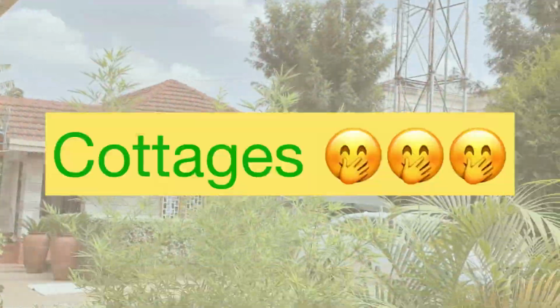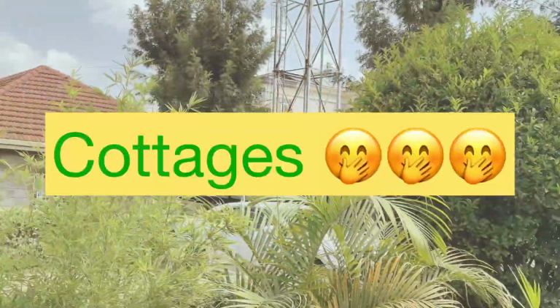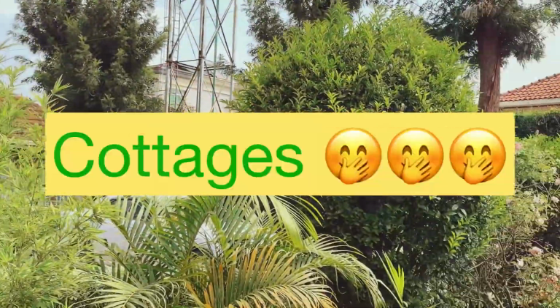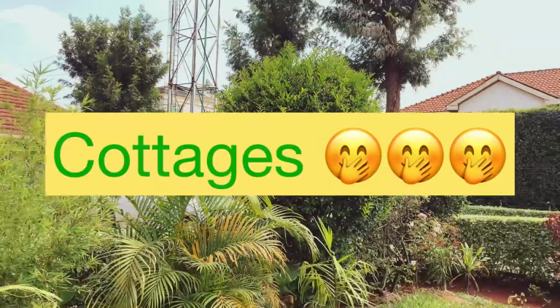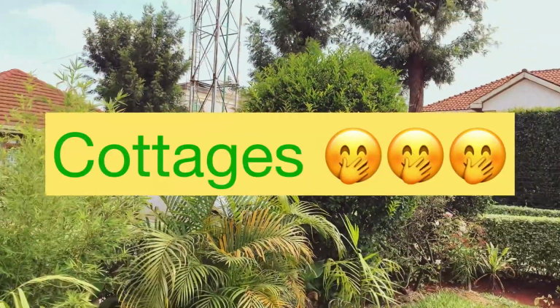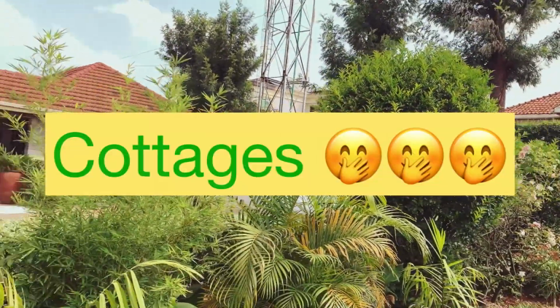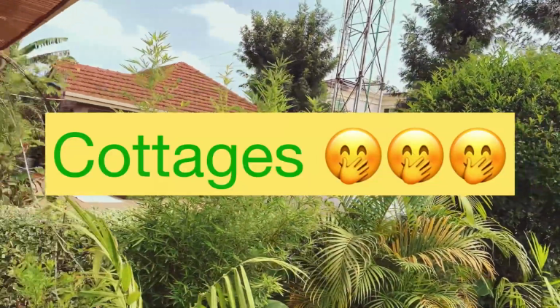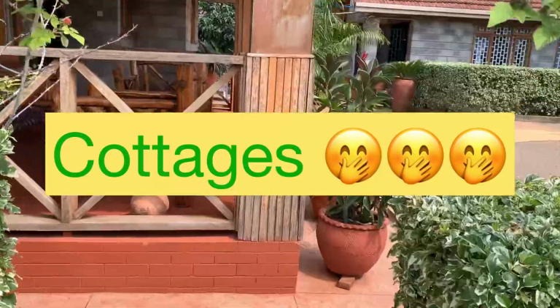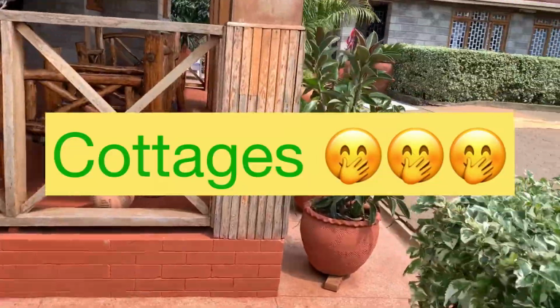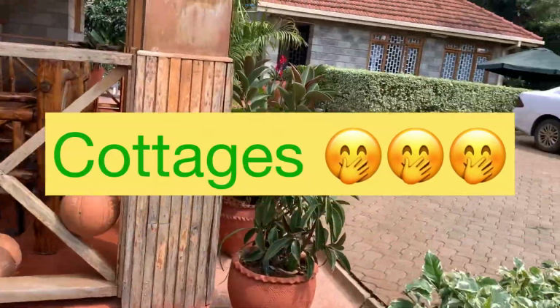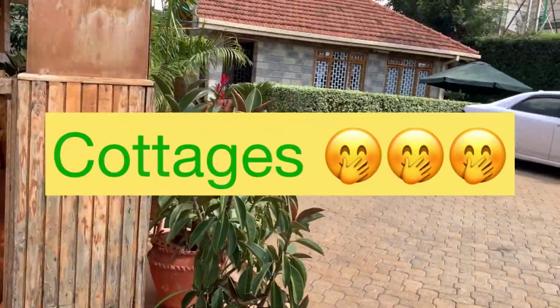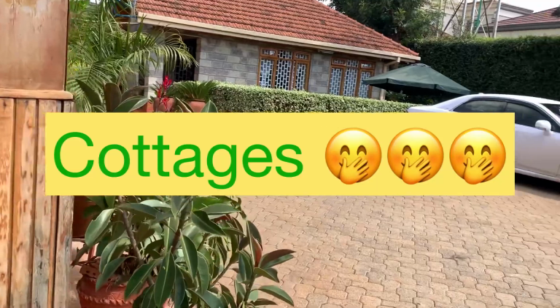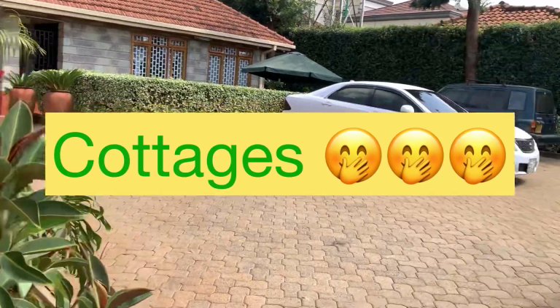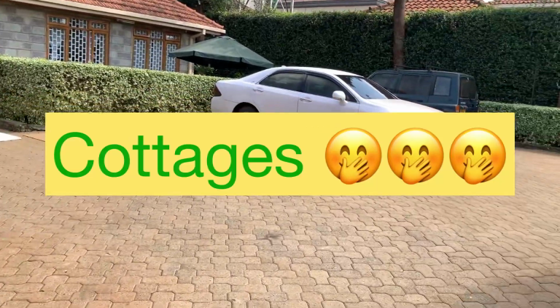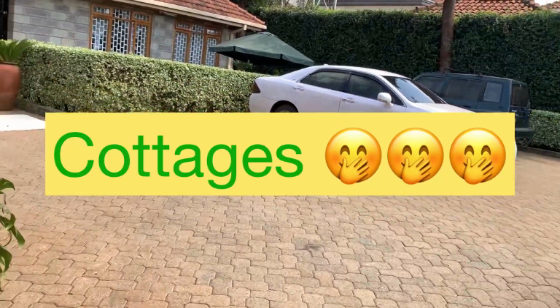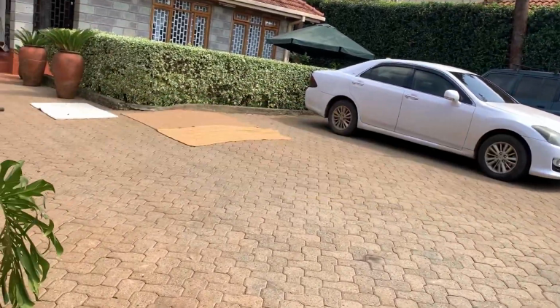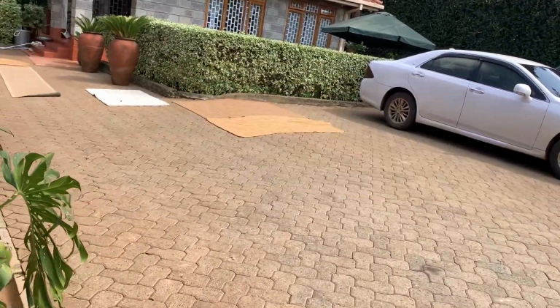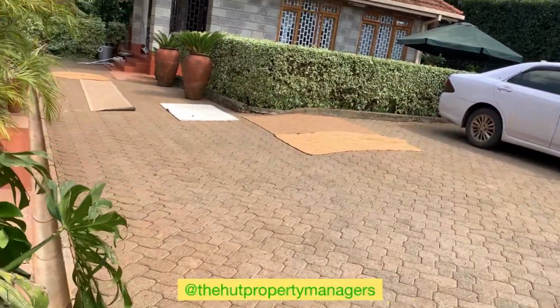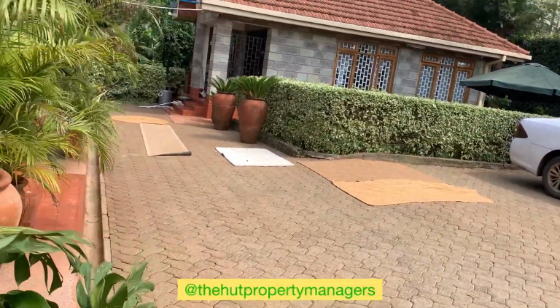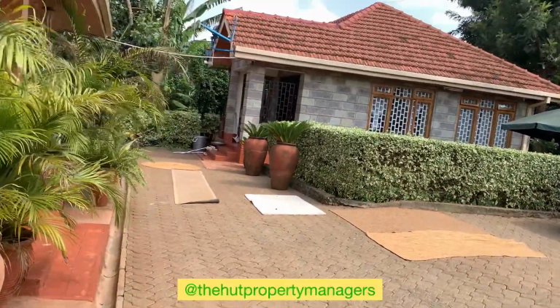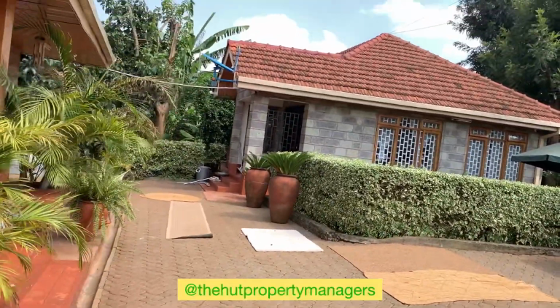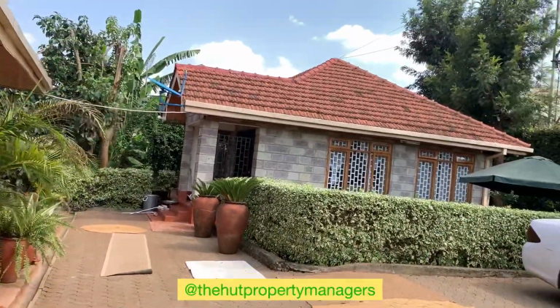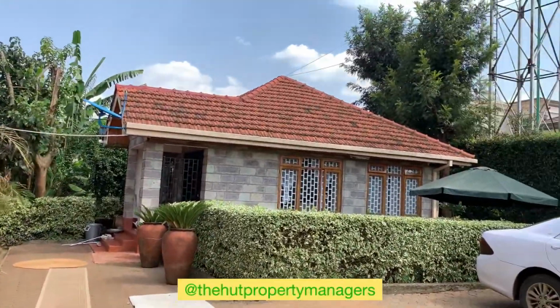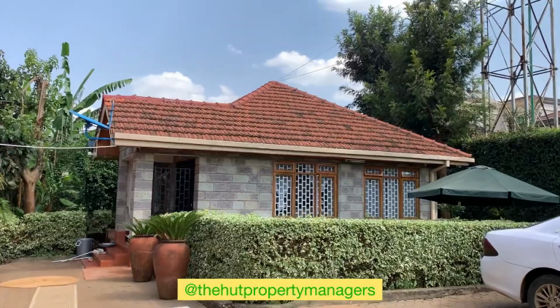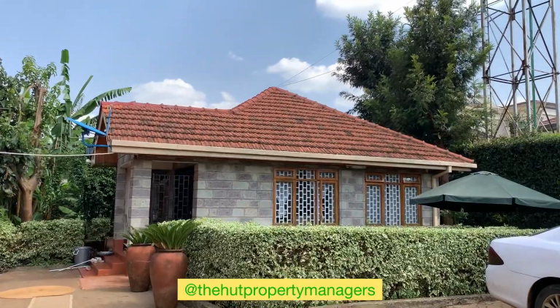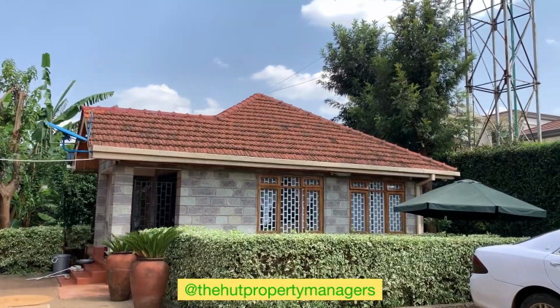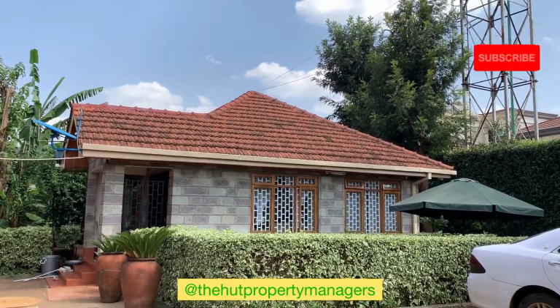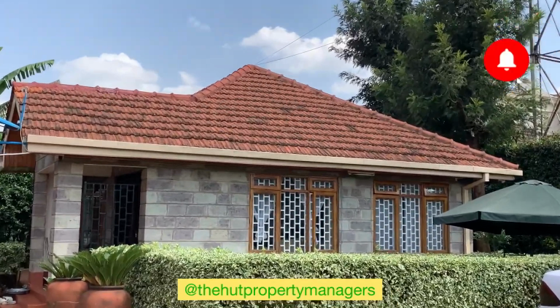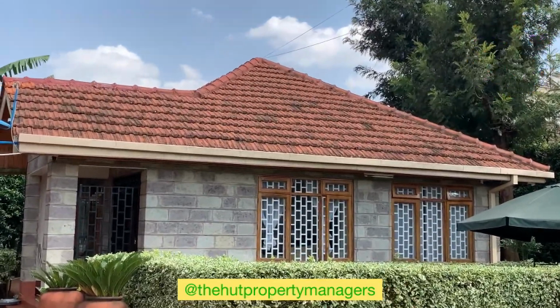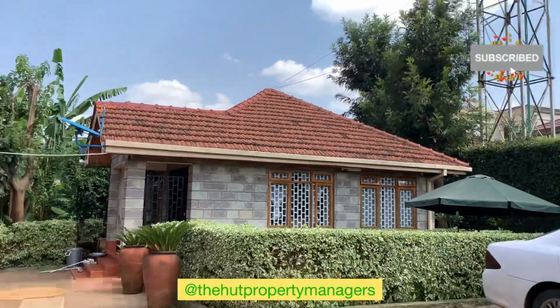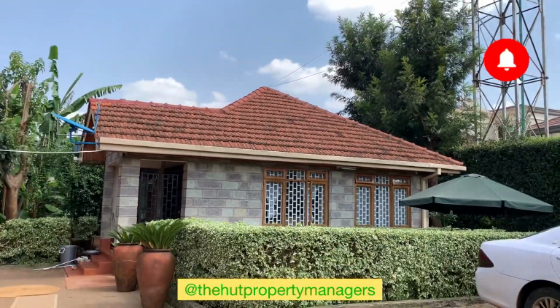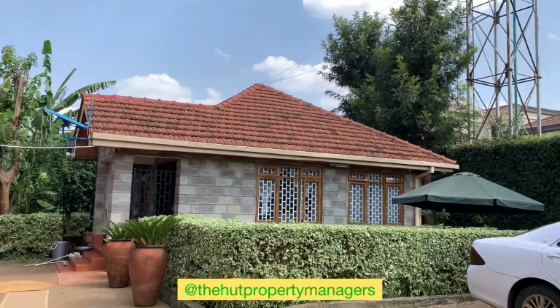So I just want to show you one of the furnished apartments in Nairobi. This is an on-compound furnished place which has two units — one is a three bedroom and the little cottage over there is a two bedroom unit.